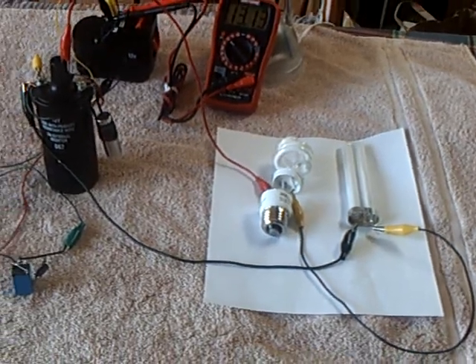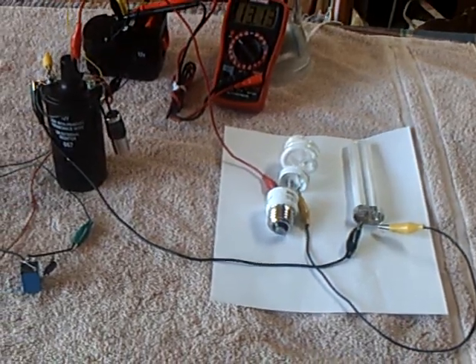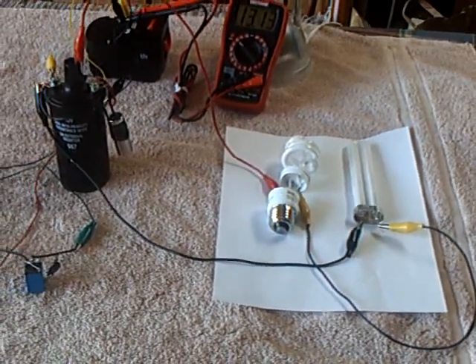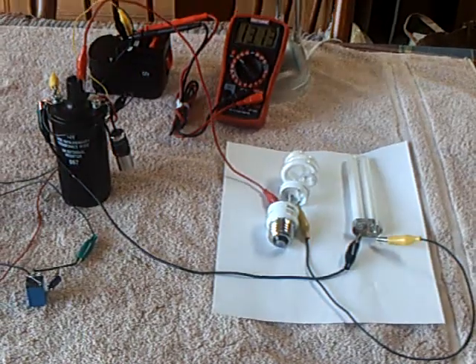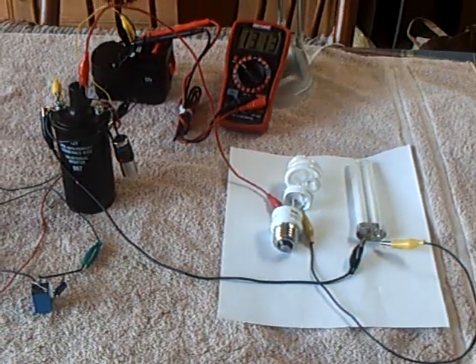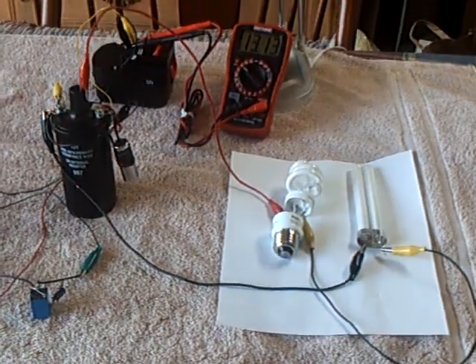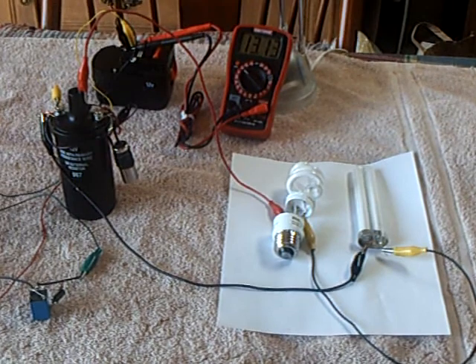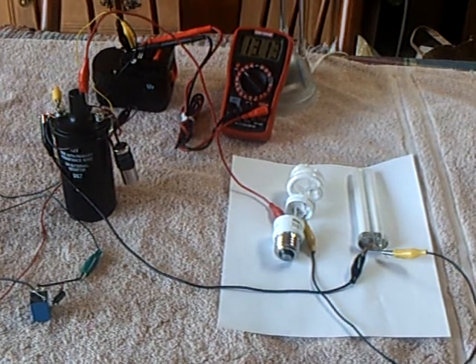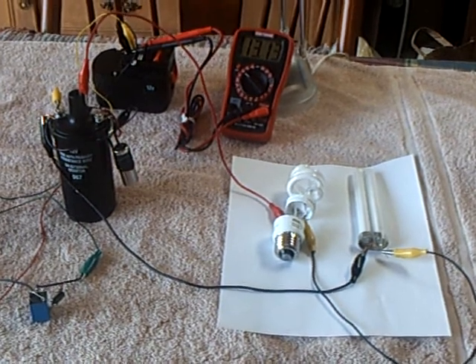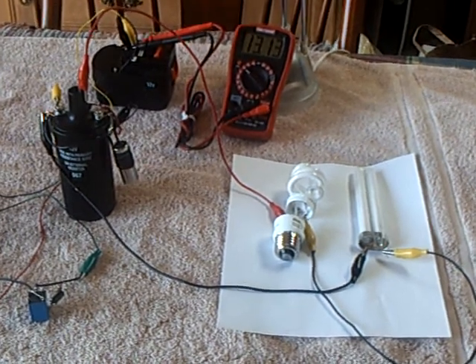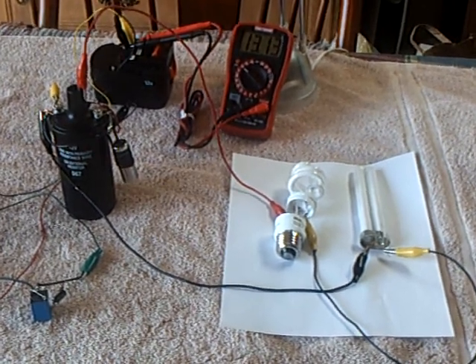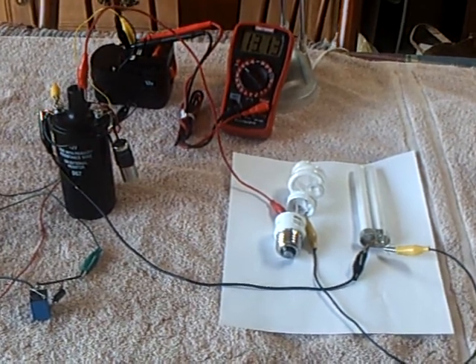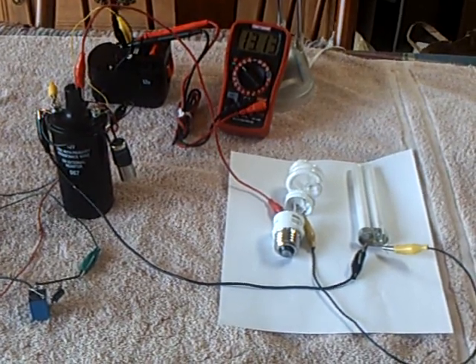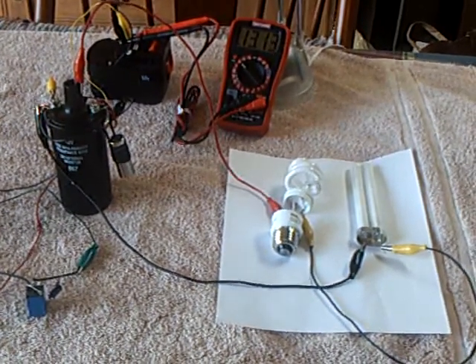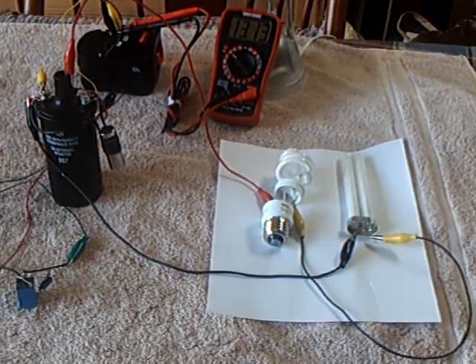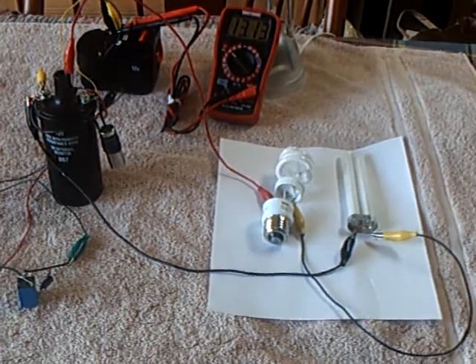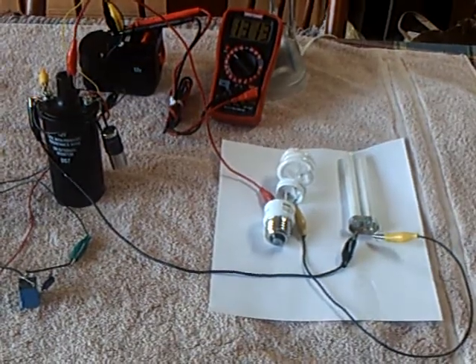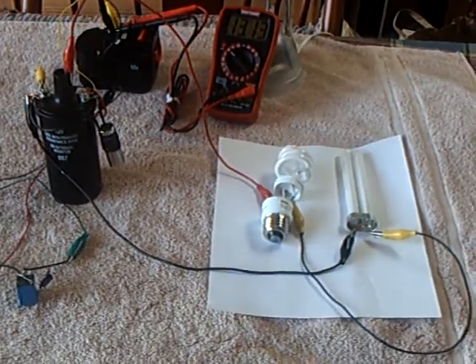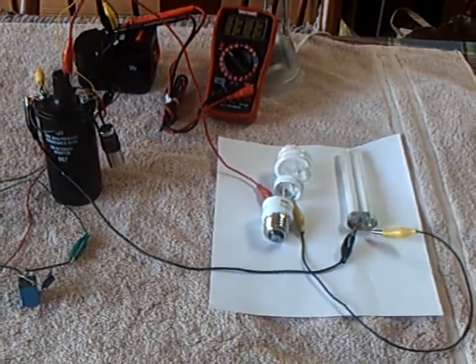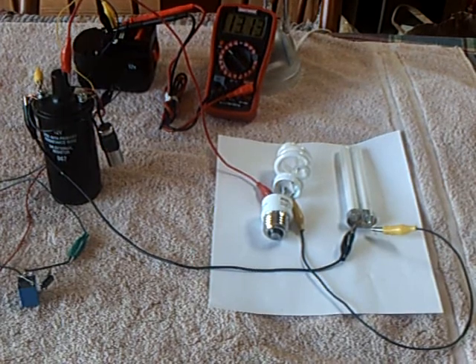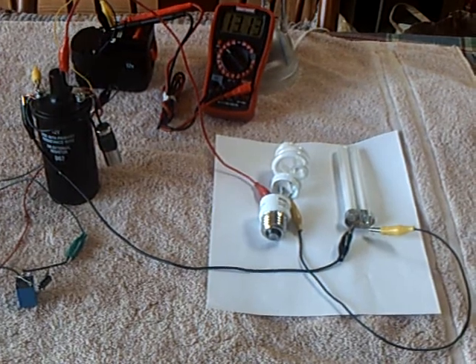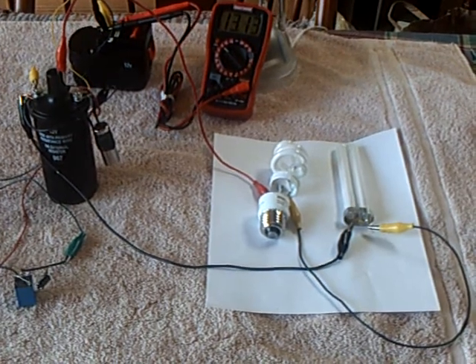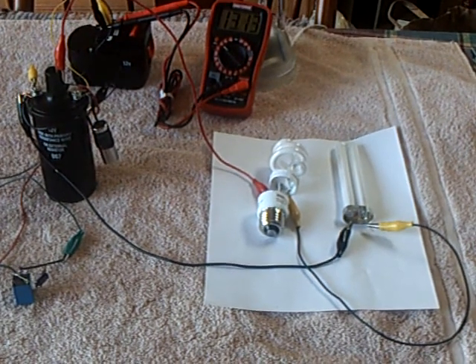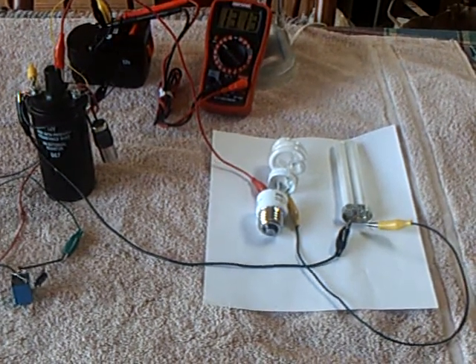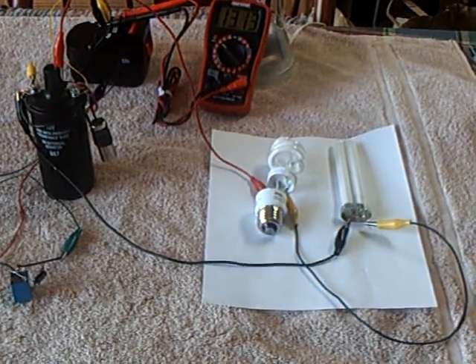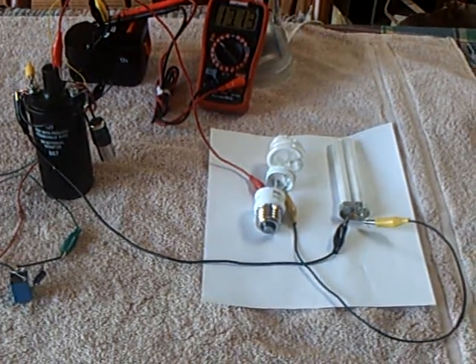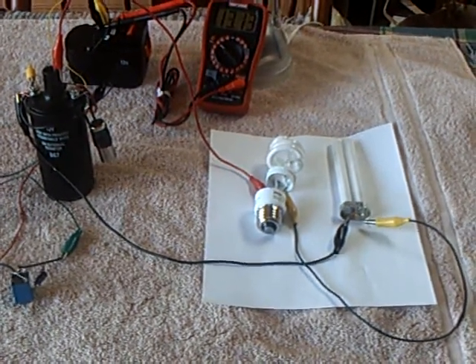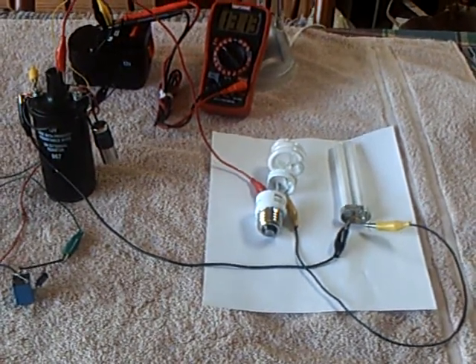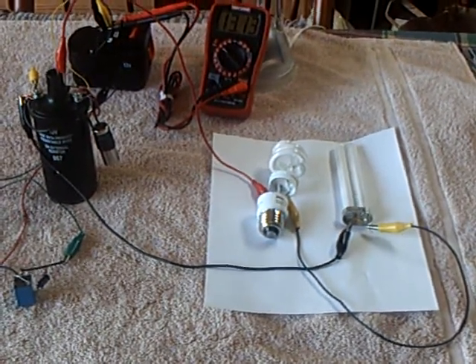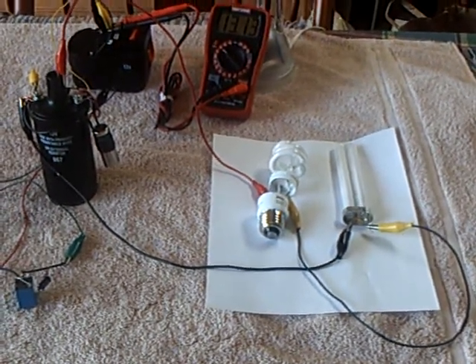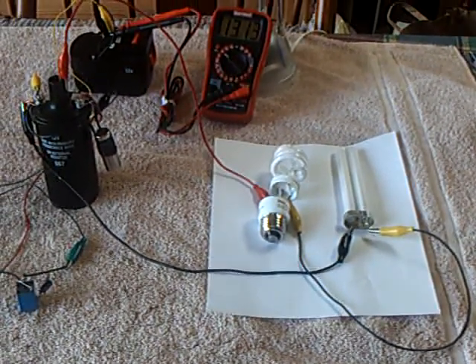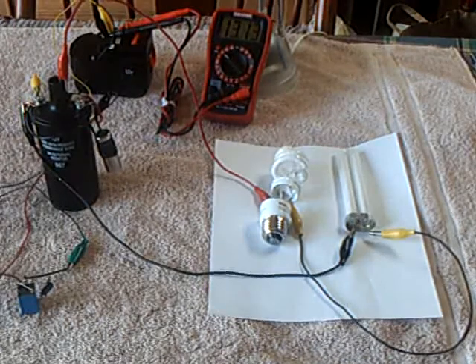This is a continuation of the Imhotep Radiant Oscillator. I was mispronouncing his name — it's not Imhotep, it's Imhotep. He's an Egyptian architect.